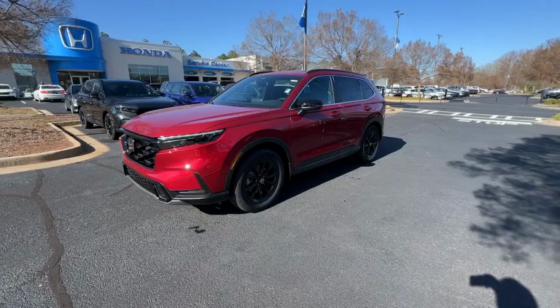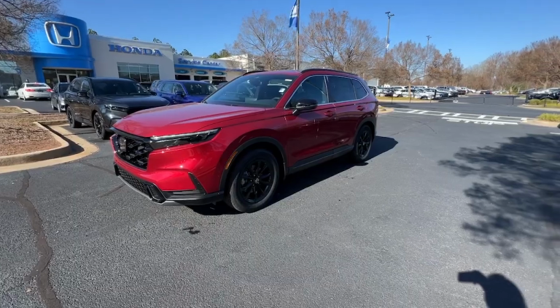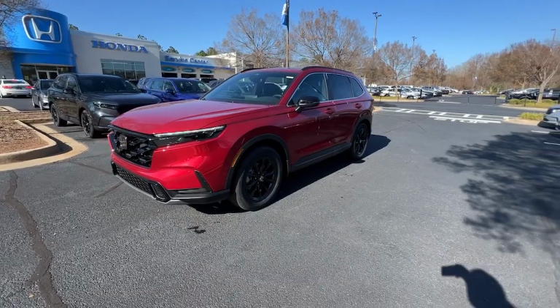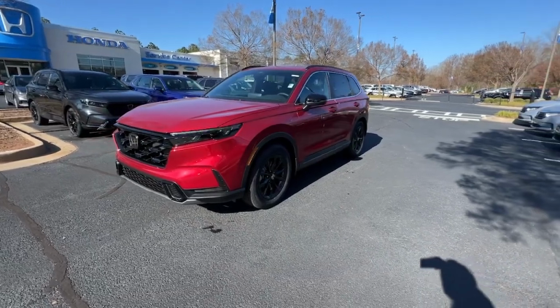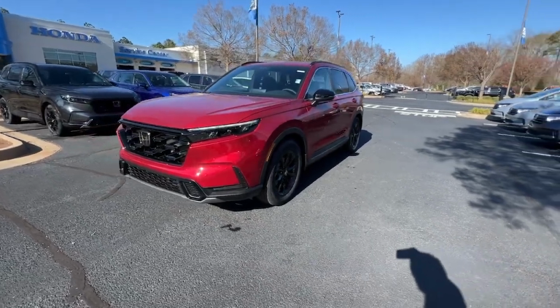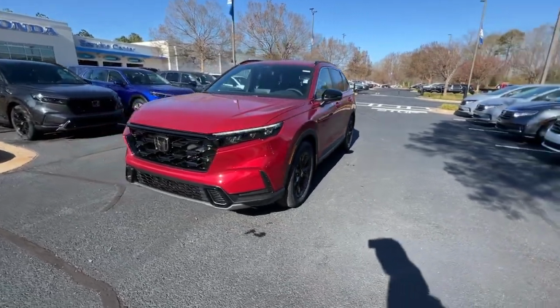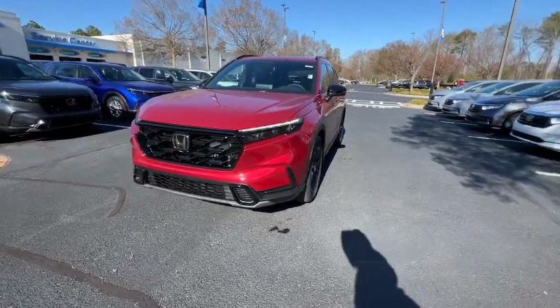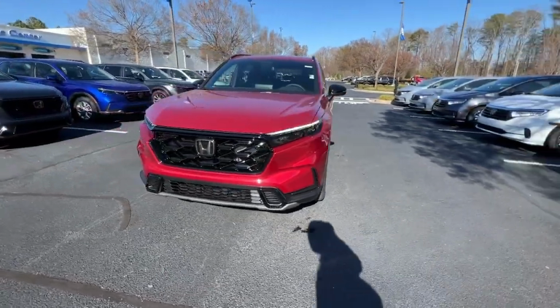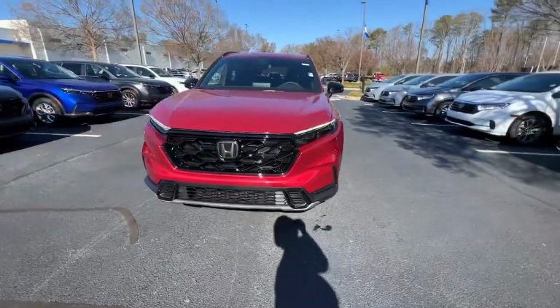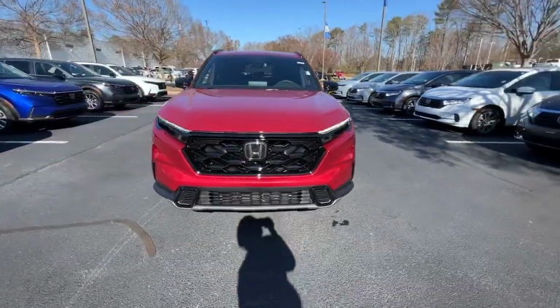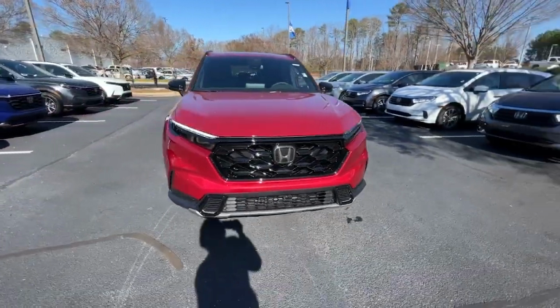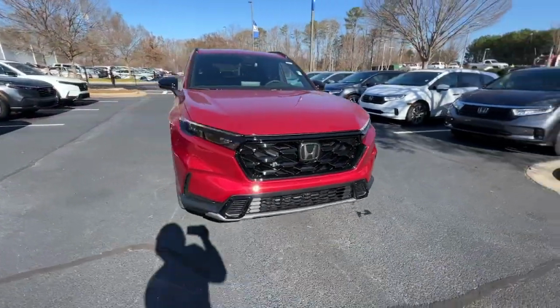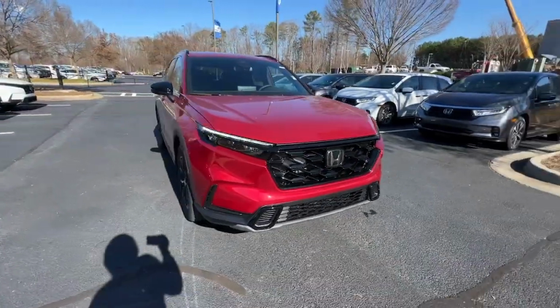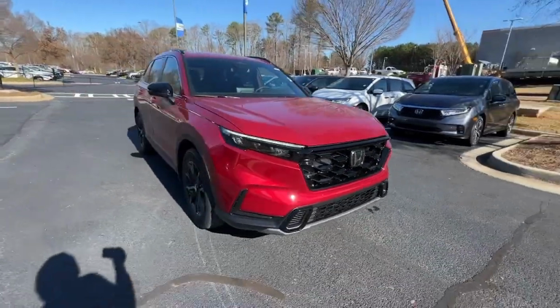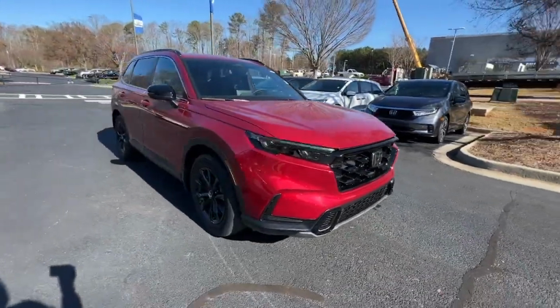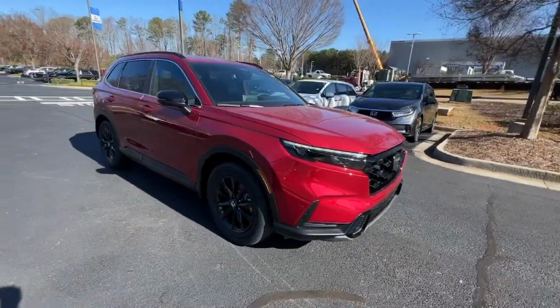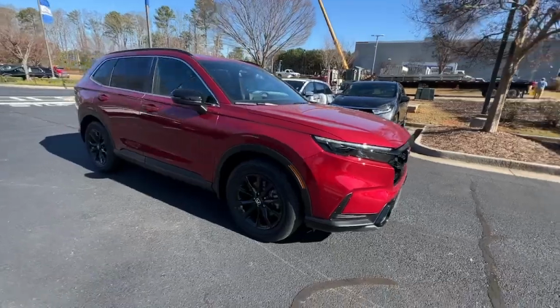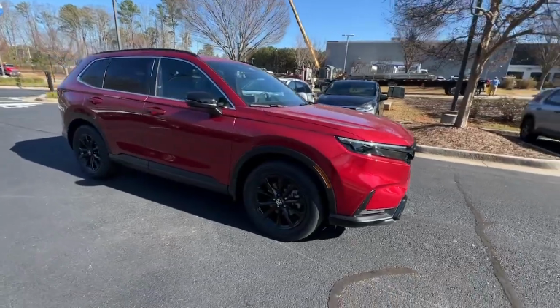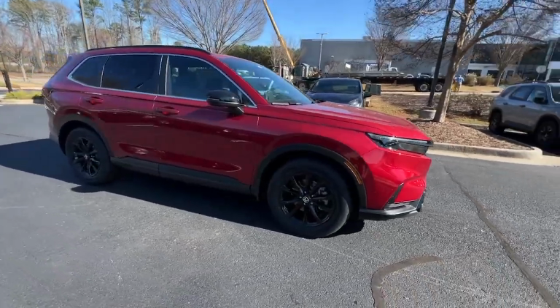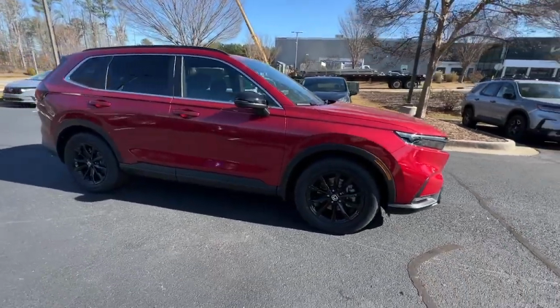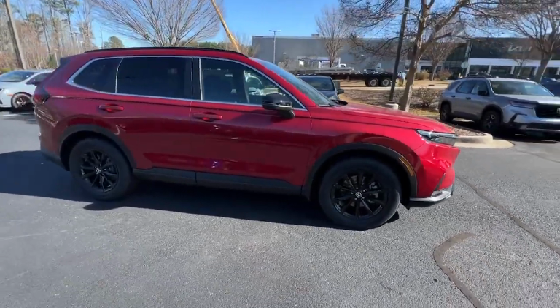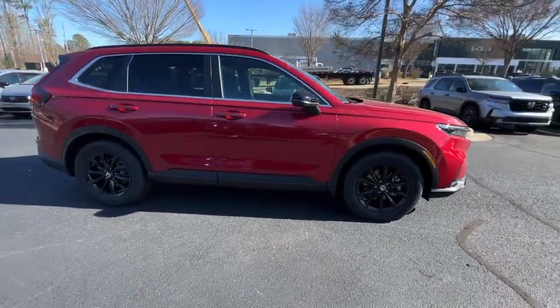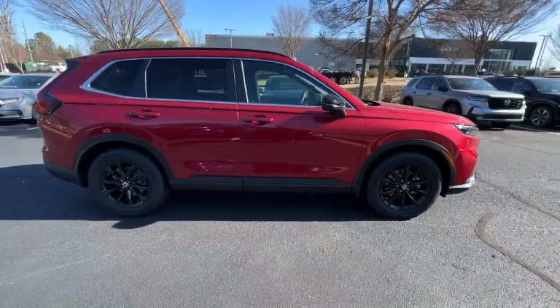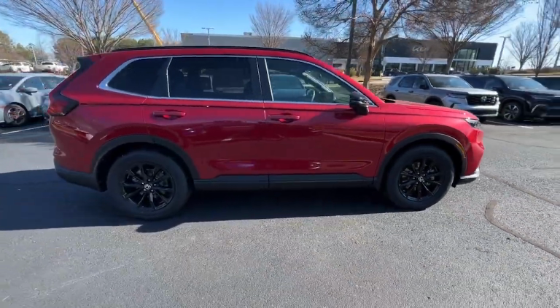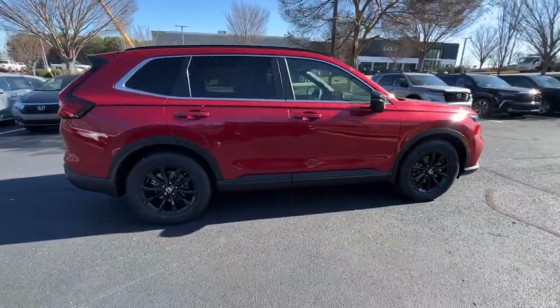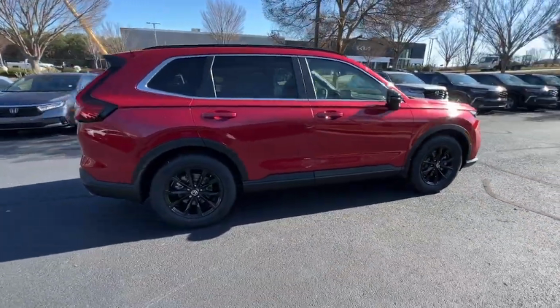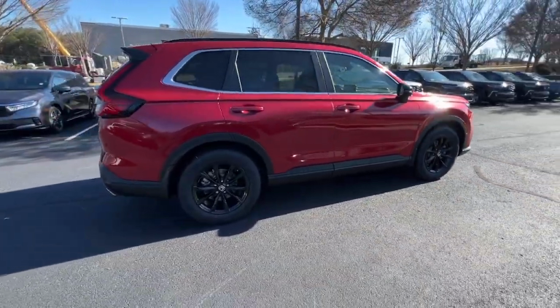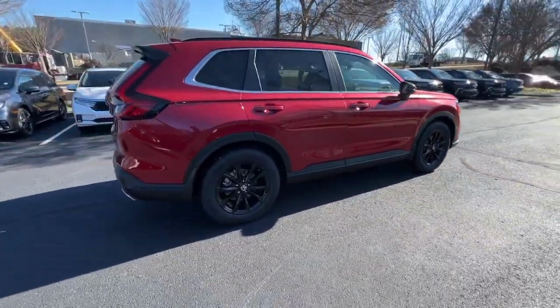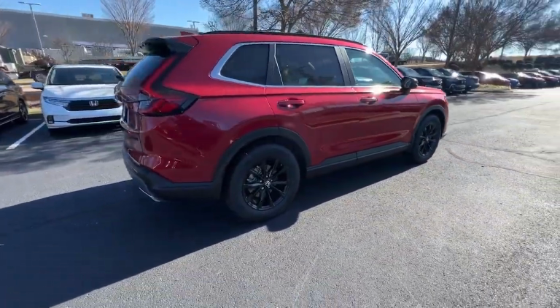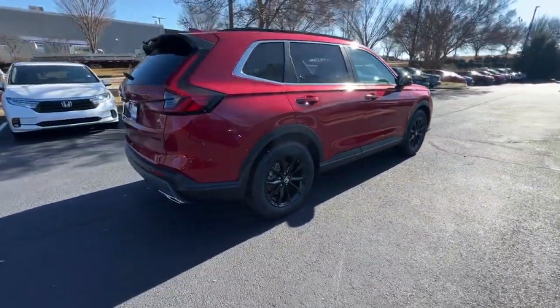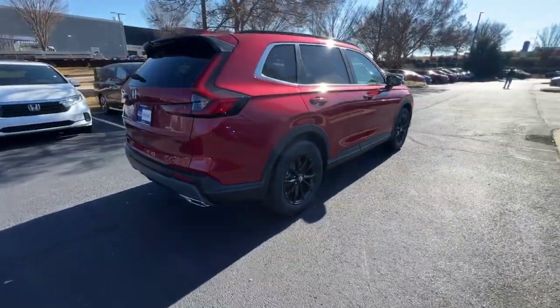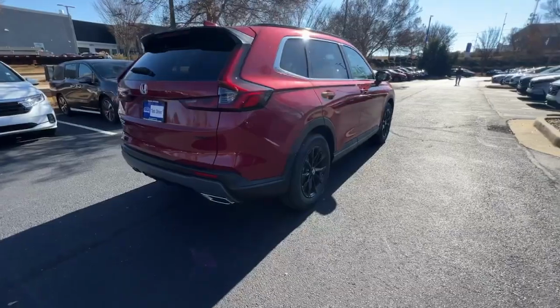Get a feel for the 2024 Honda CR-V Hybrid. Satisfy your desire for adventure in comfort and style in this highly efficient CR-V Hybrid.